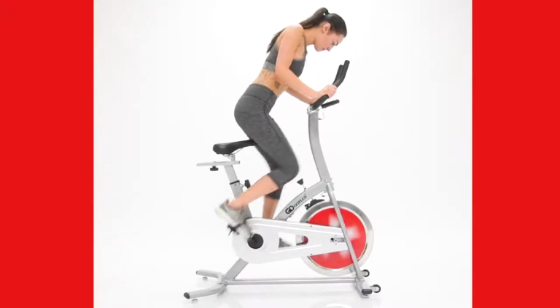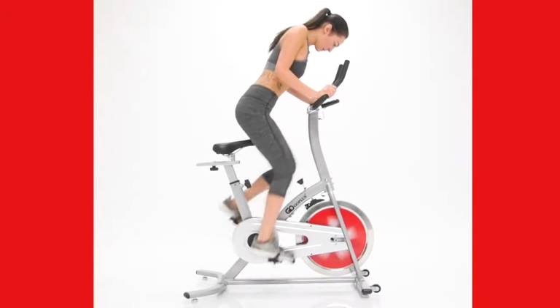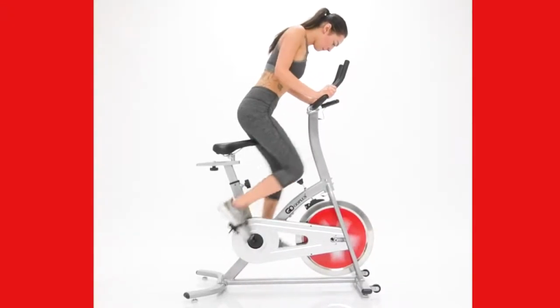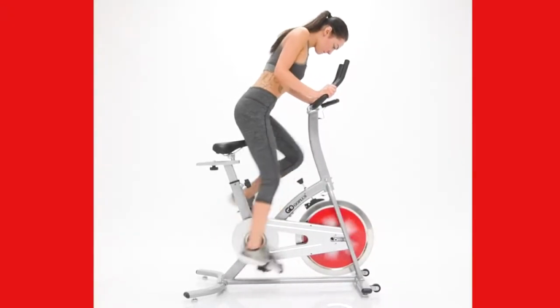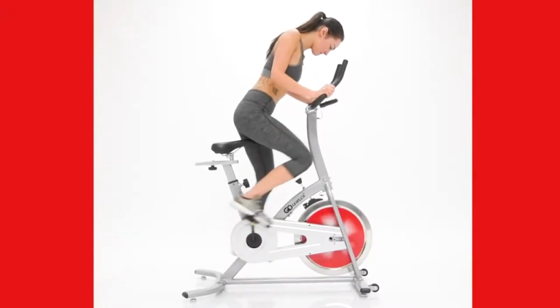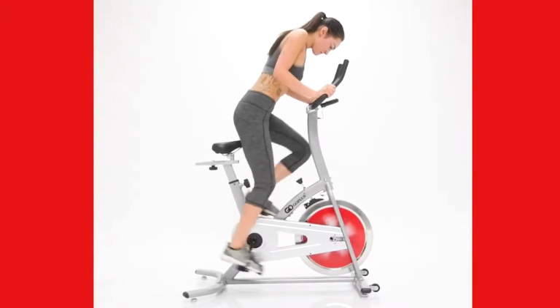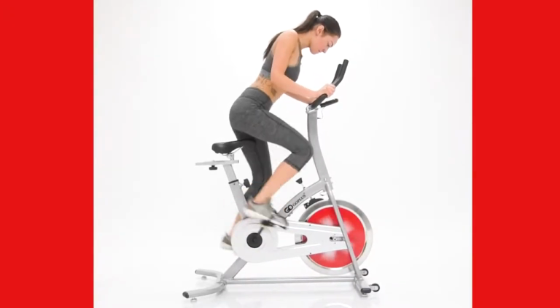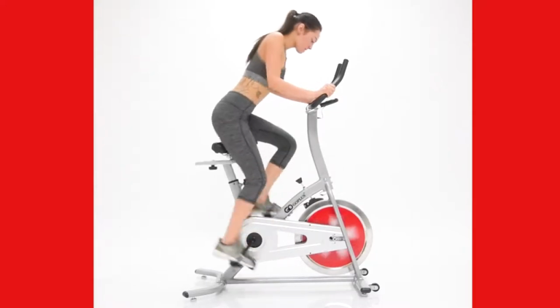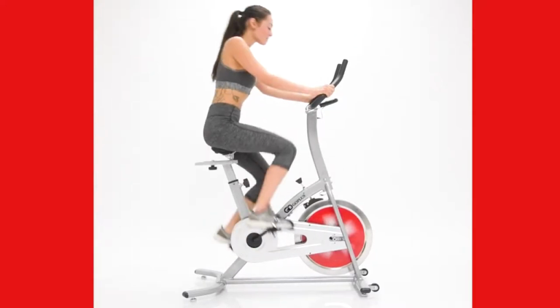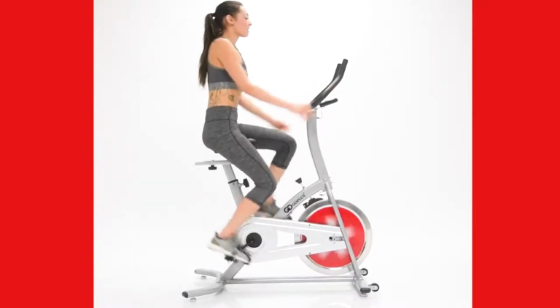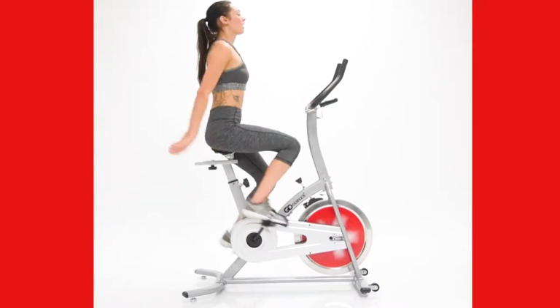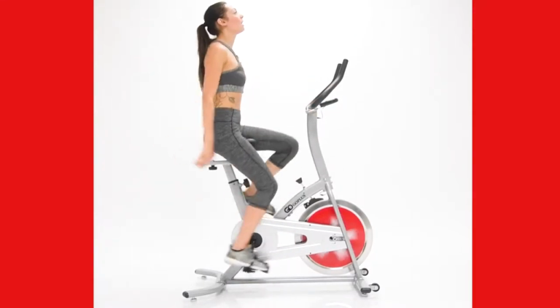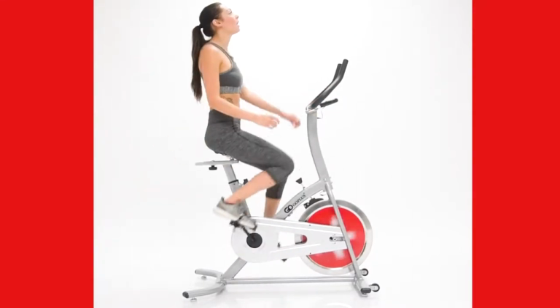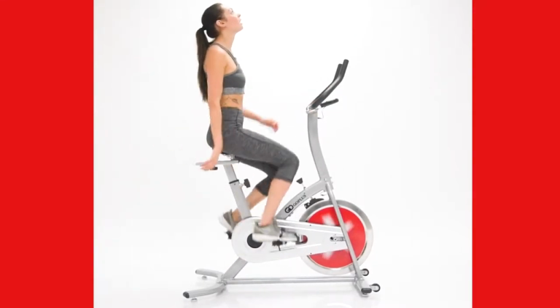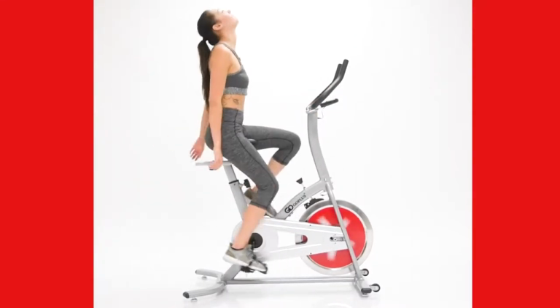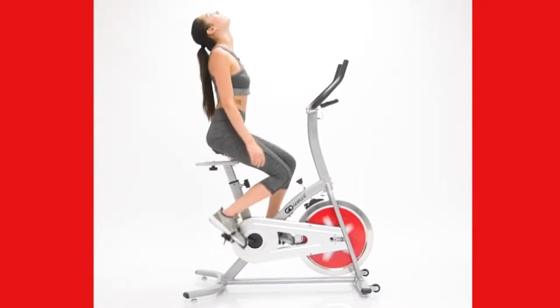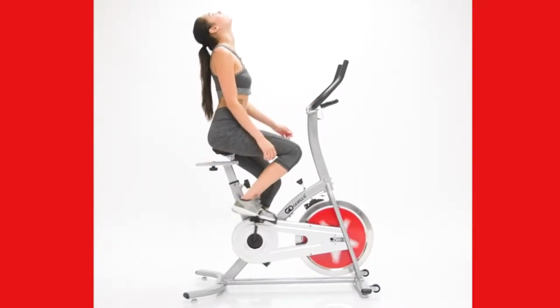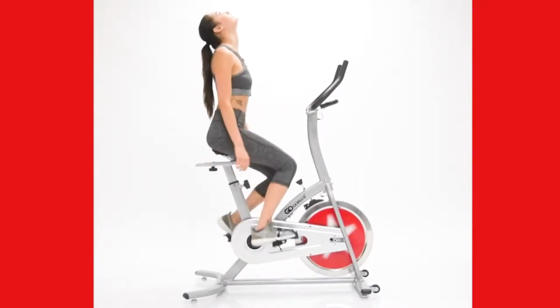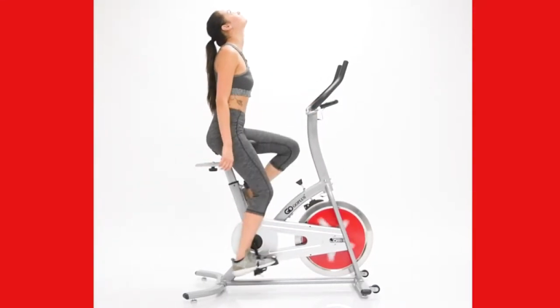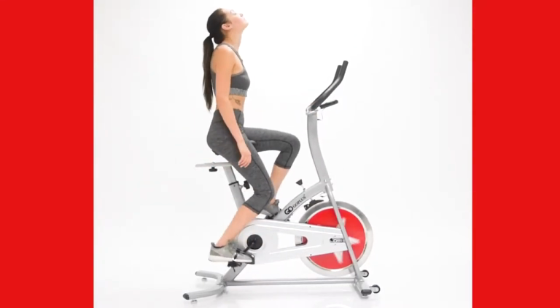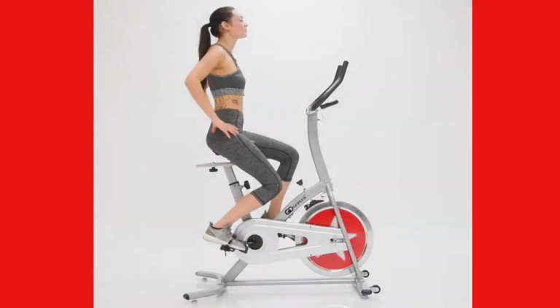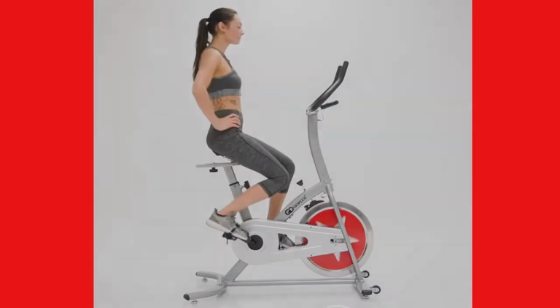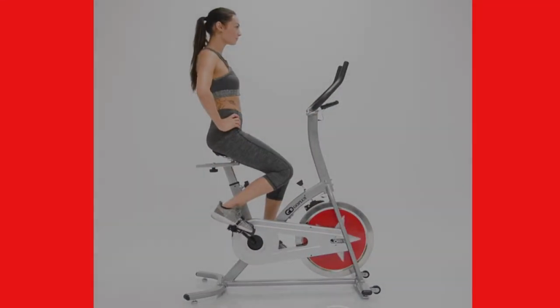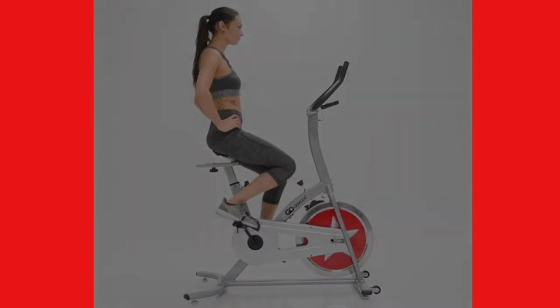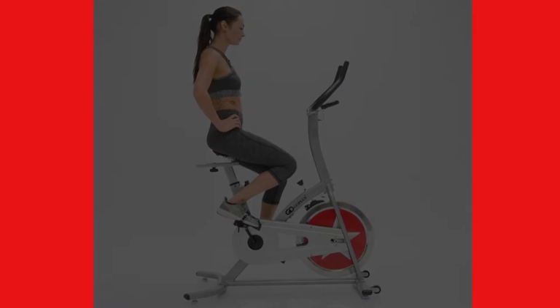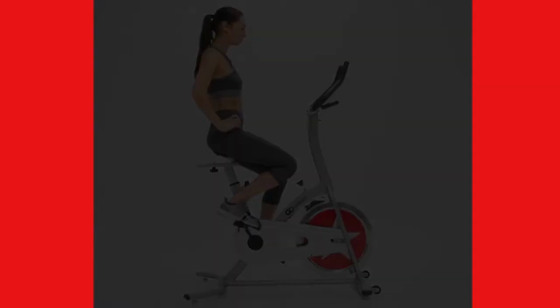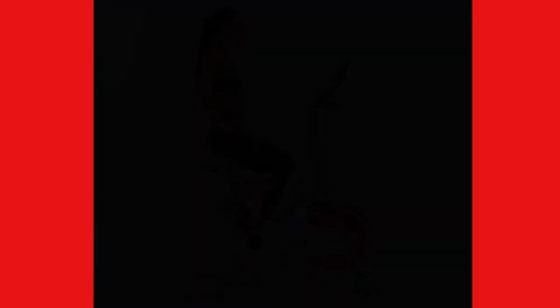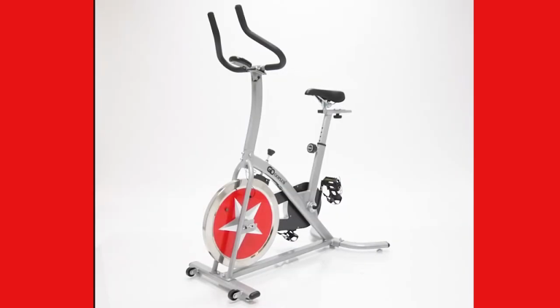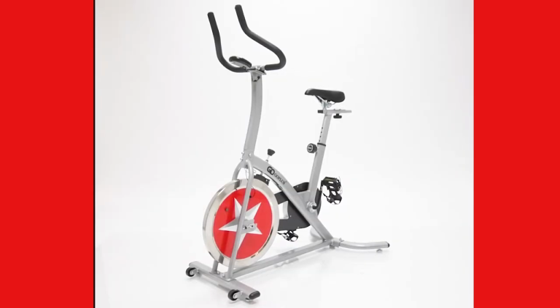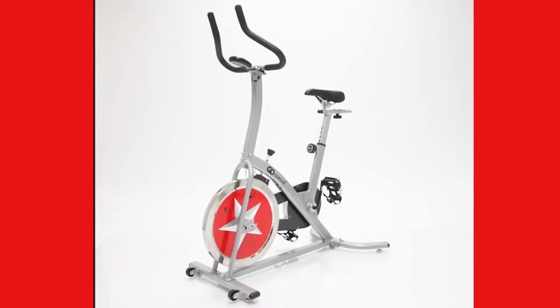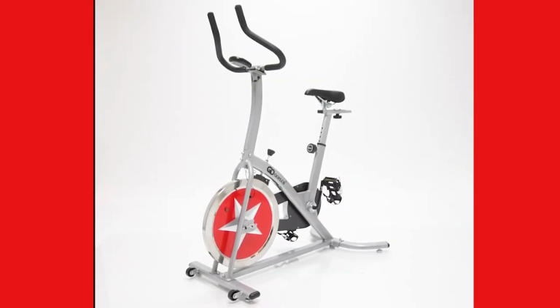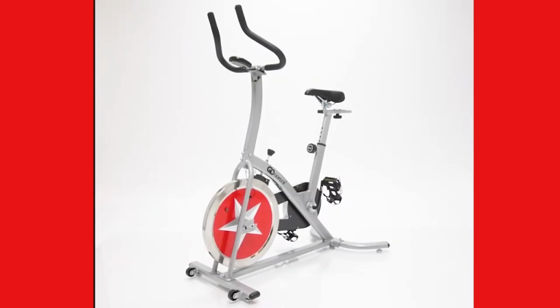Add this machine to your home gym and get the results you're looking for. The SP229 Indoor Stationary Bike by Go Plus.